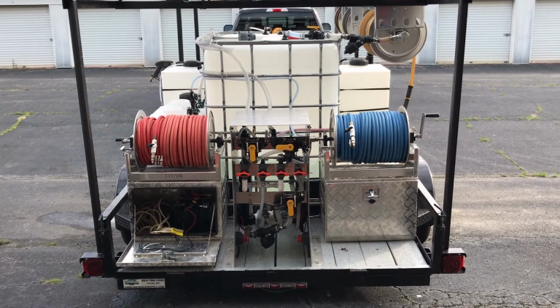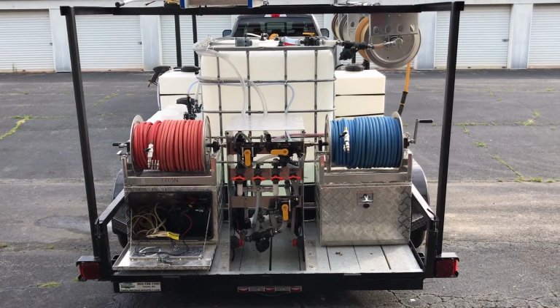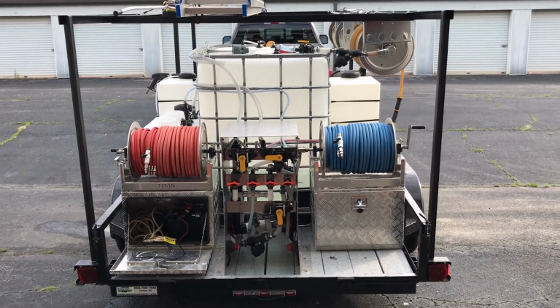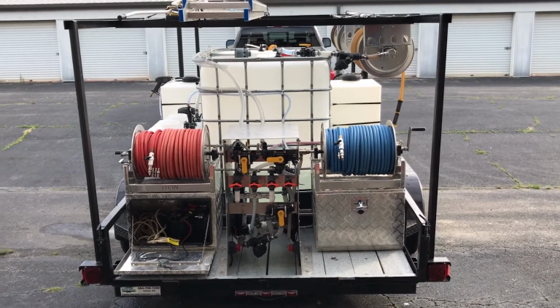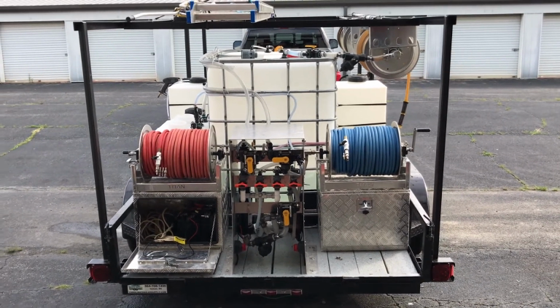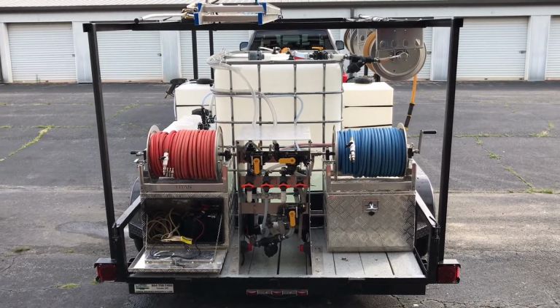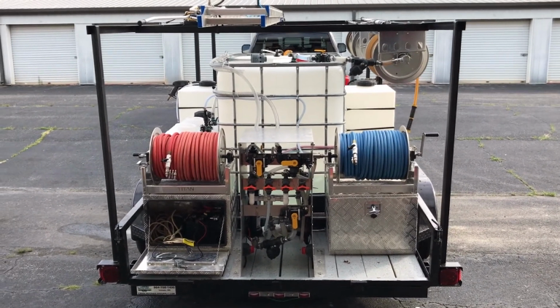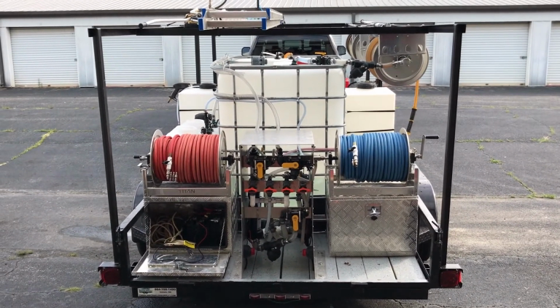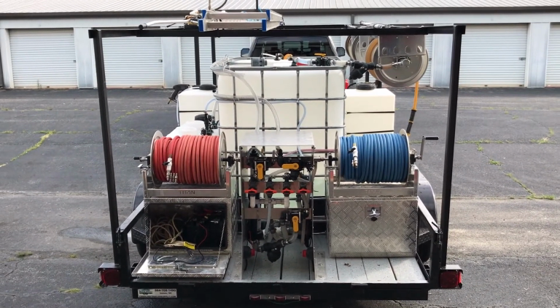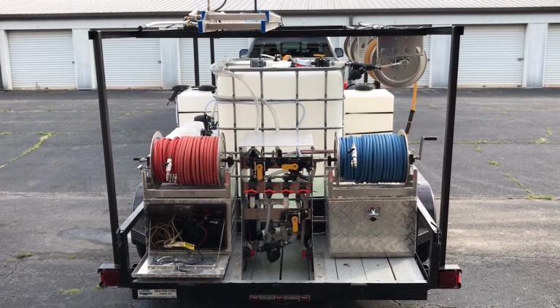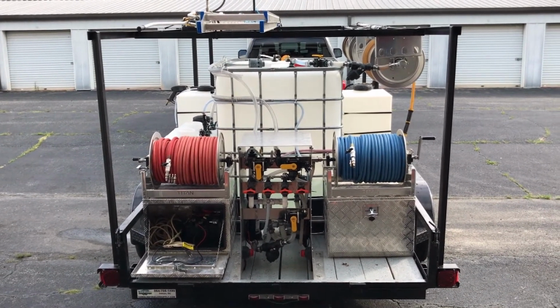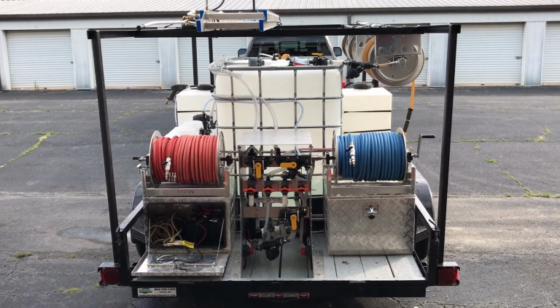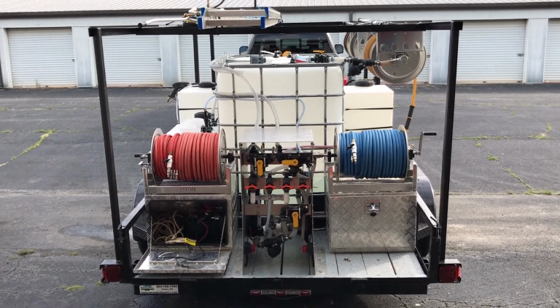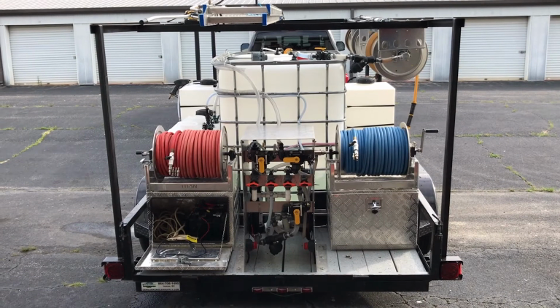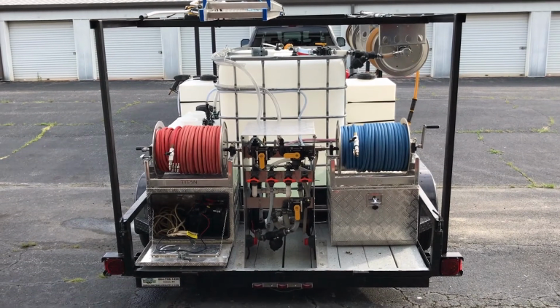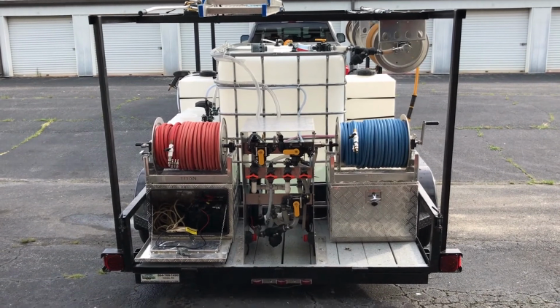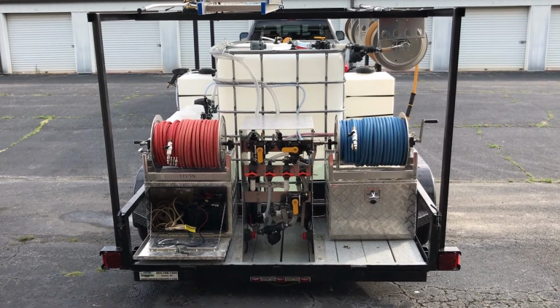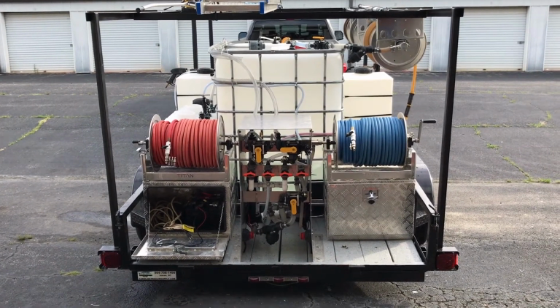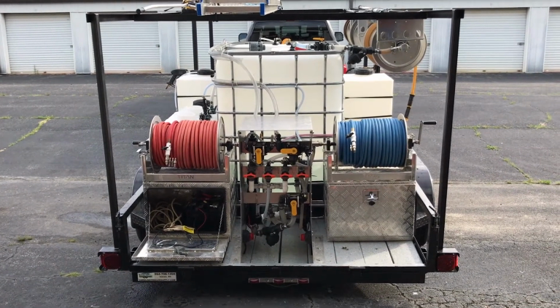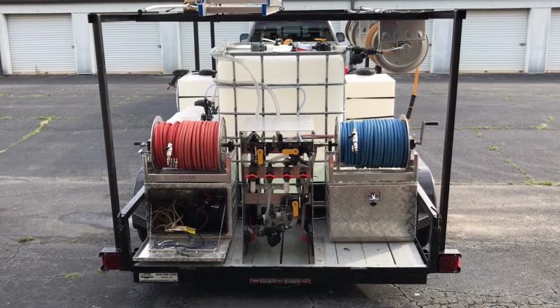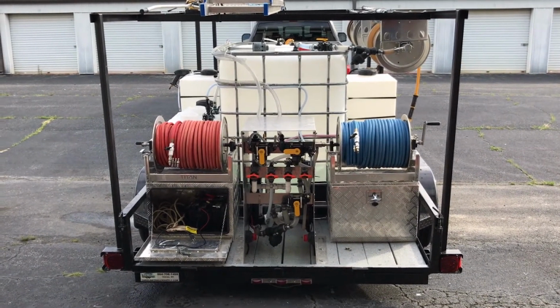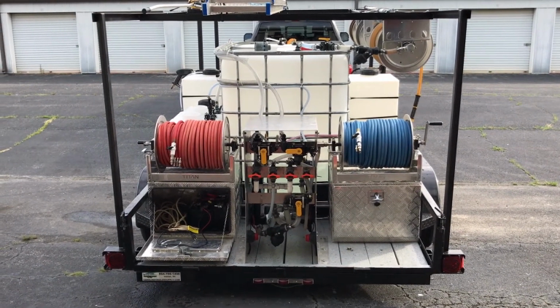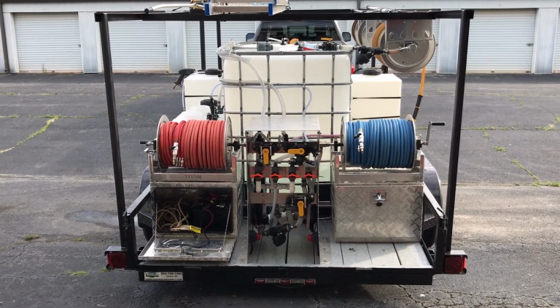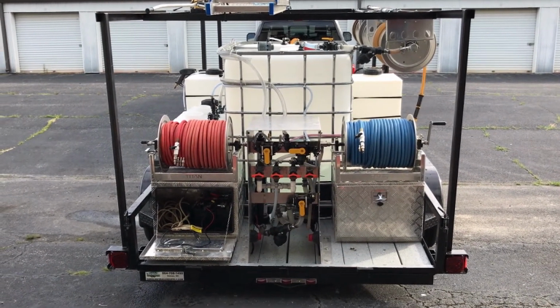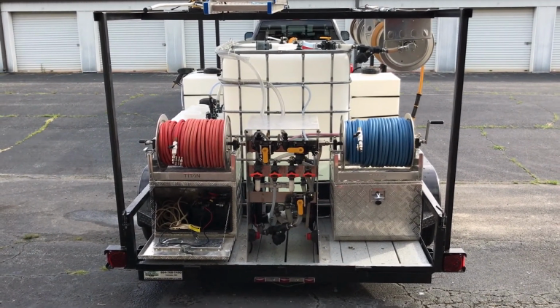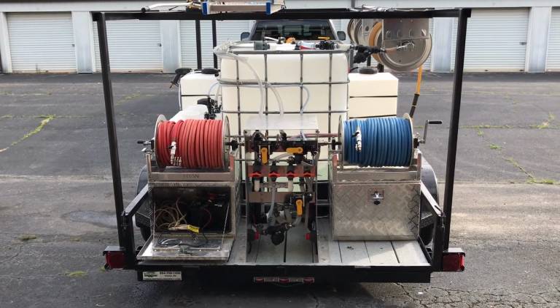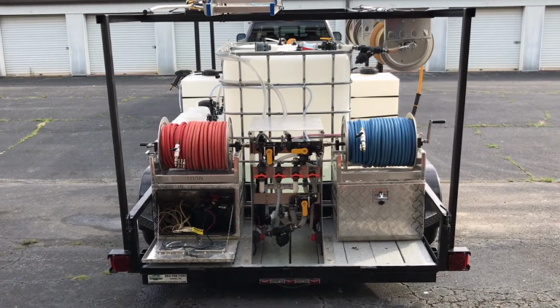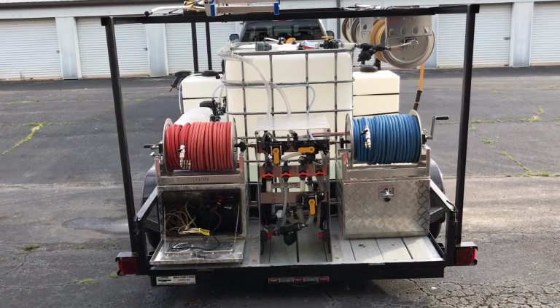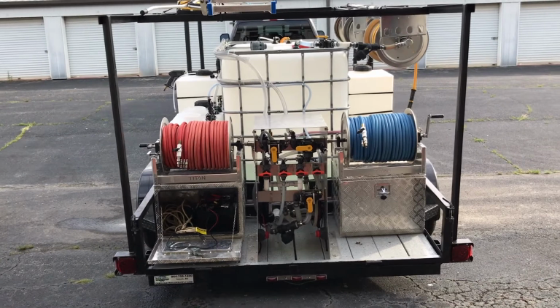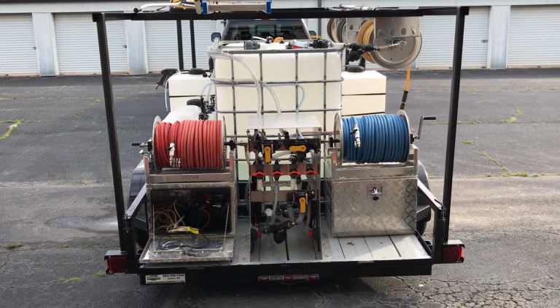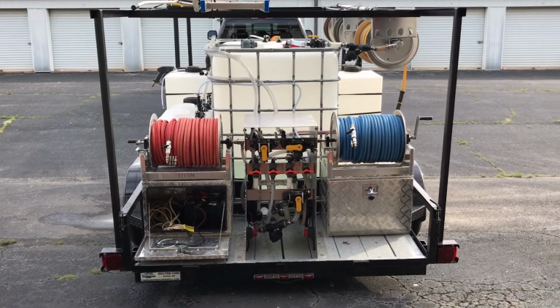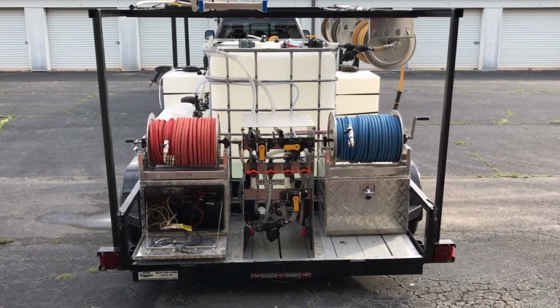Comment below or give us a call if you've got any questions on our setup. Once again, this is John with ProActive here in Greenville, South Carolina. Thanks for watching.